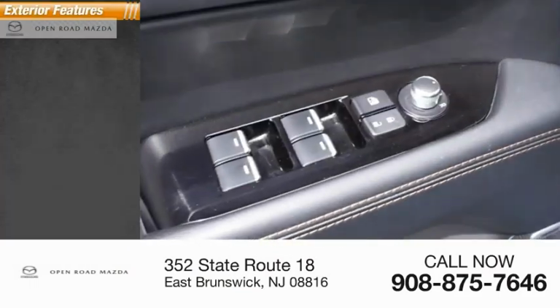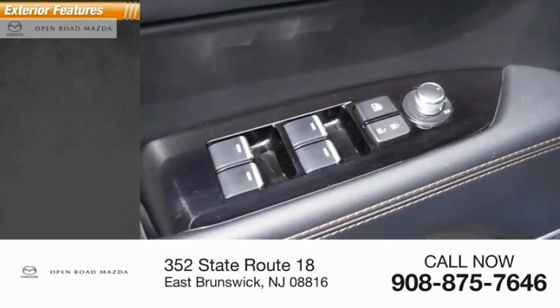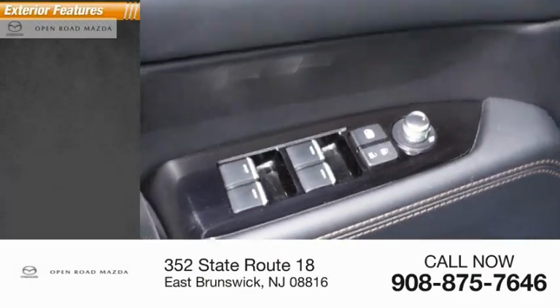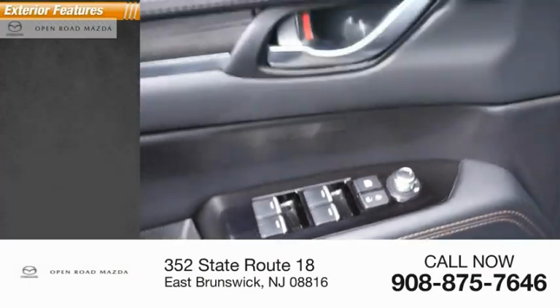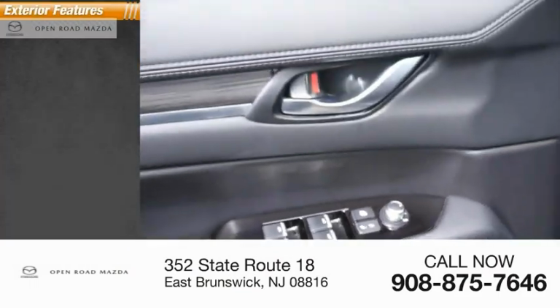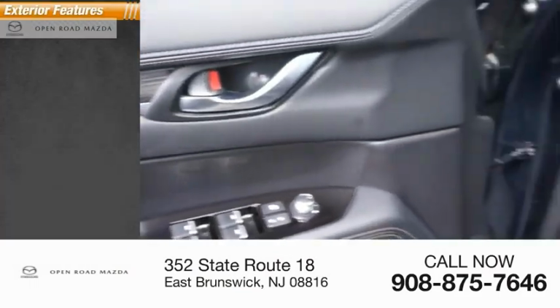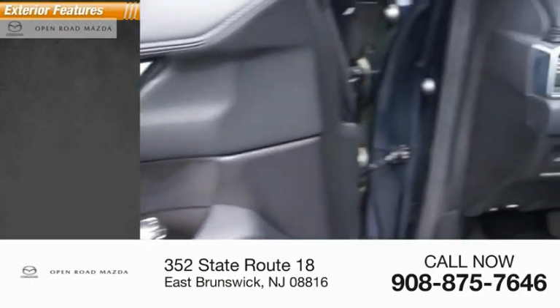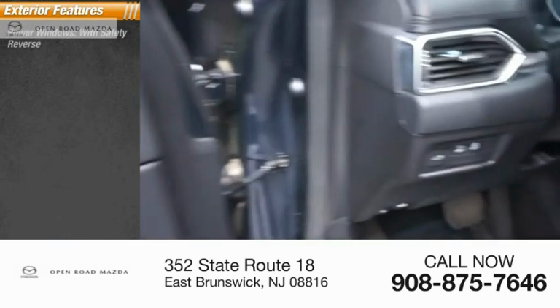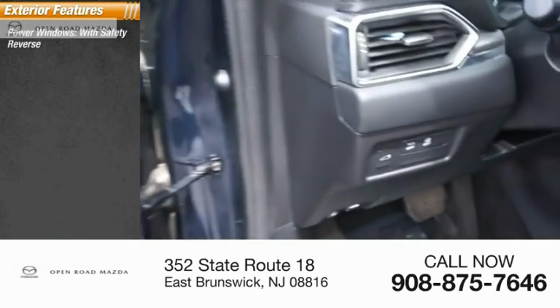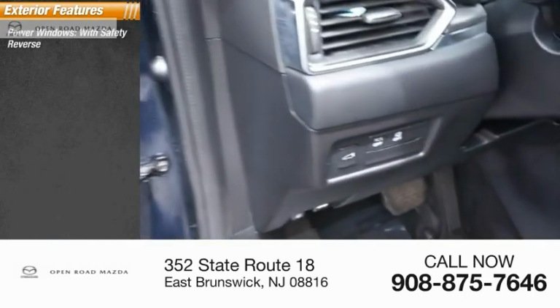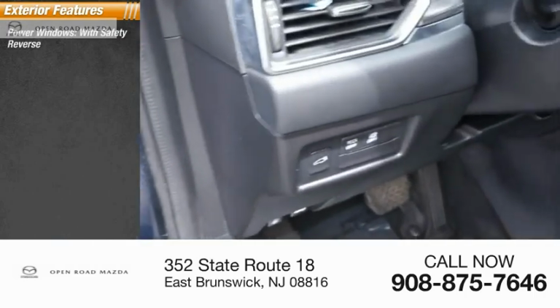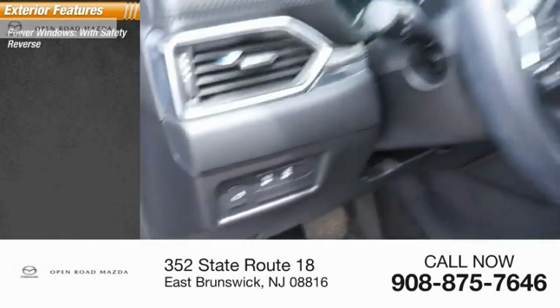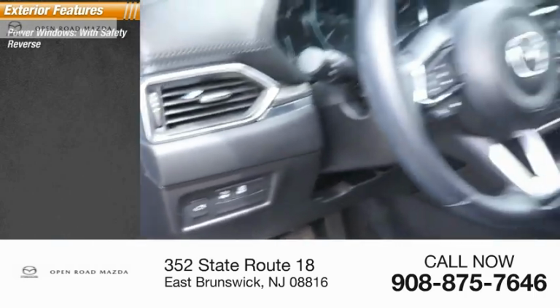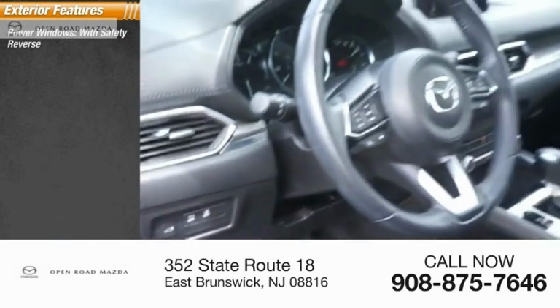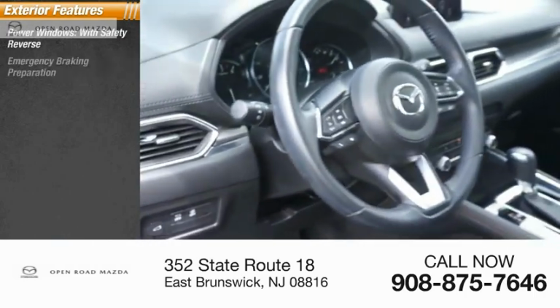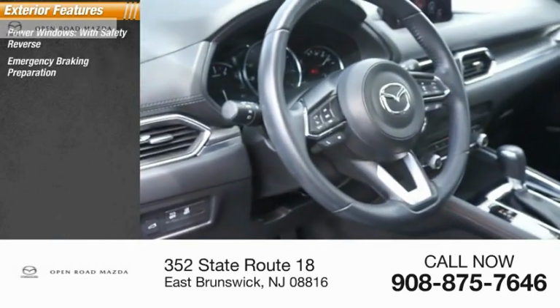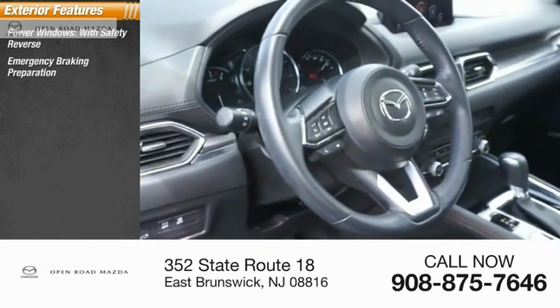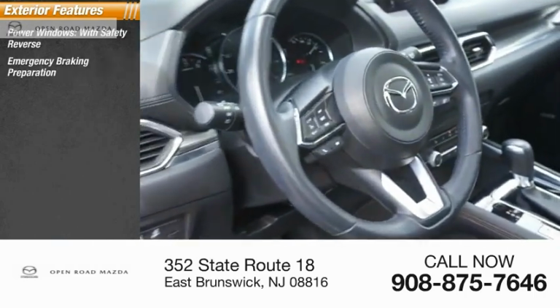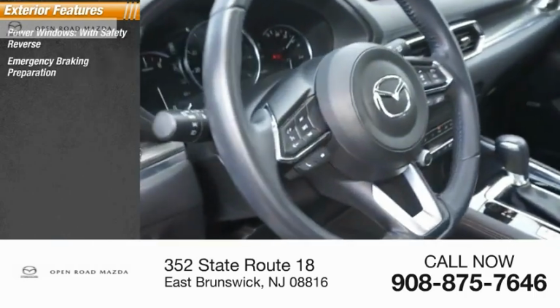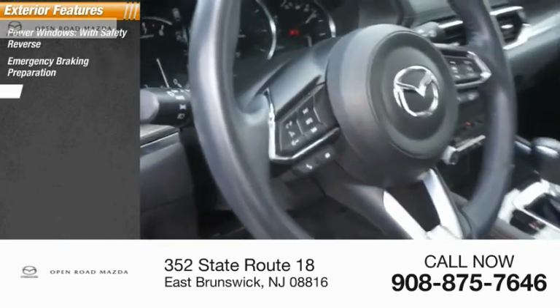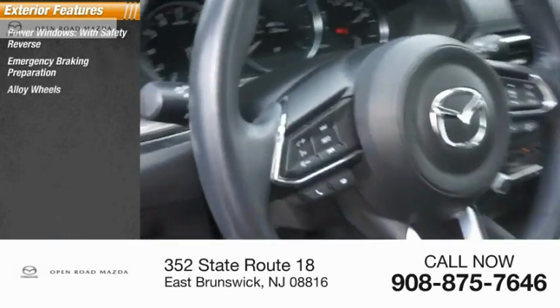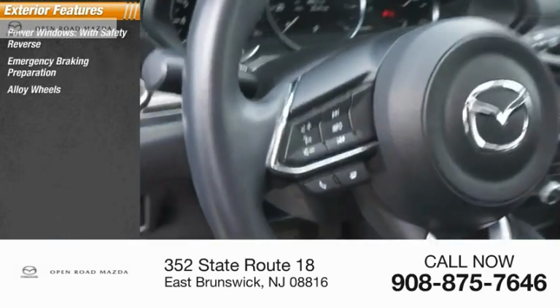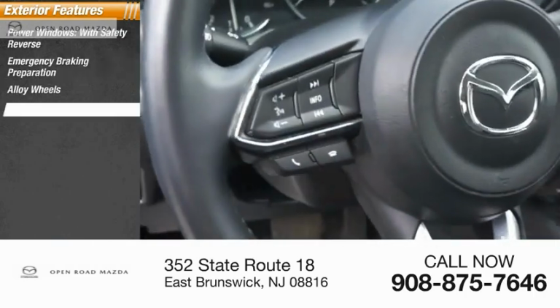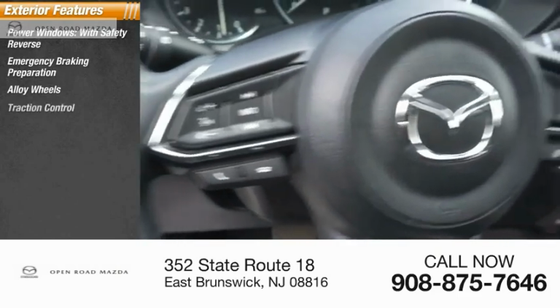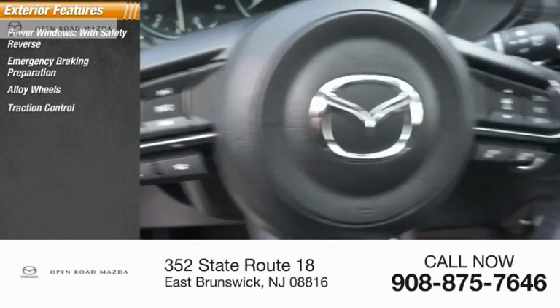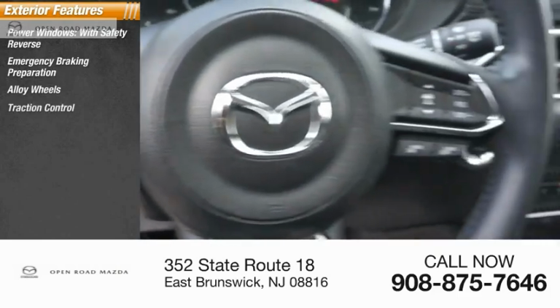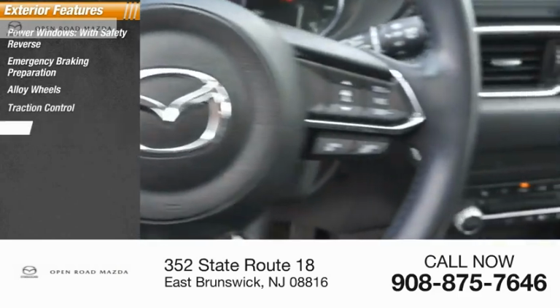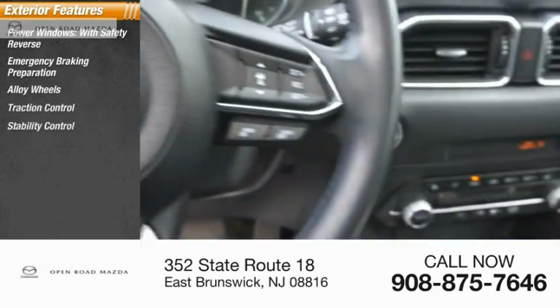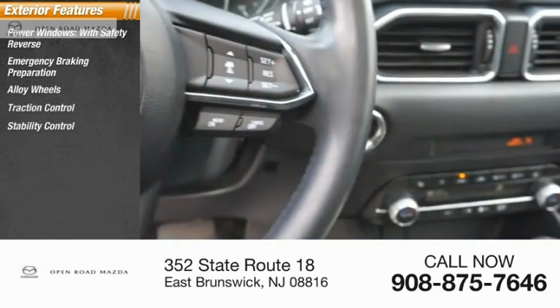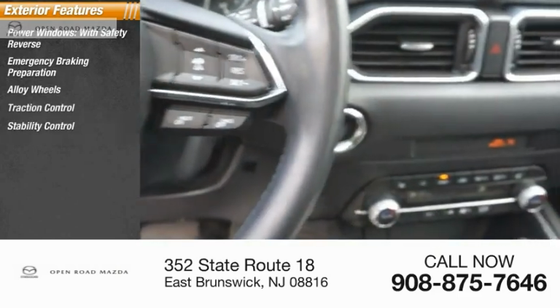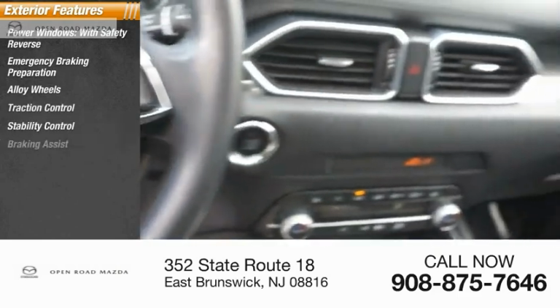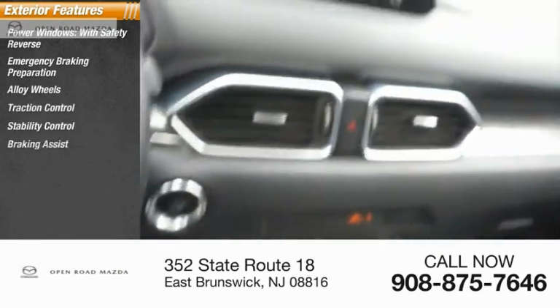Here are some of this vehicle's great options: power windows with safety reverse, emergency braking preparation, alloy wheels, traction control, stability control, and braking assist.